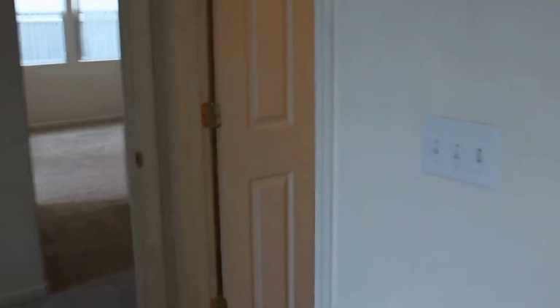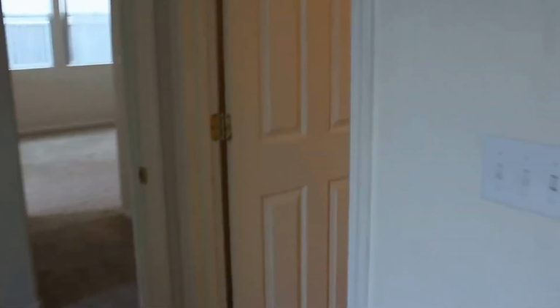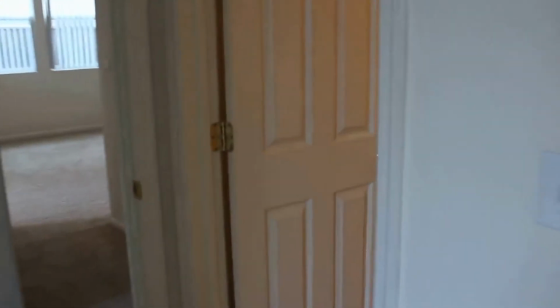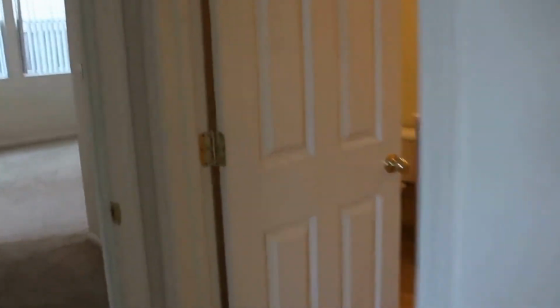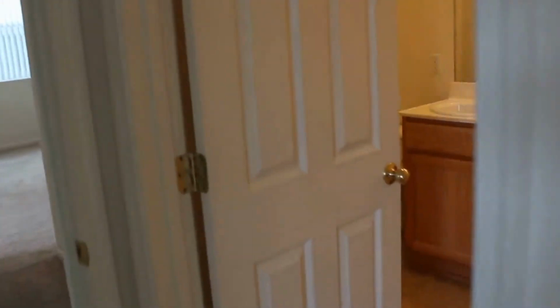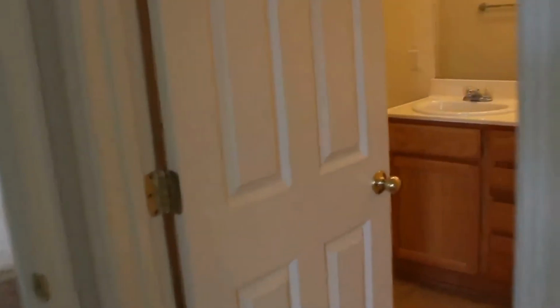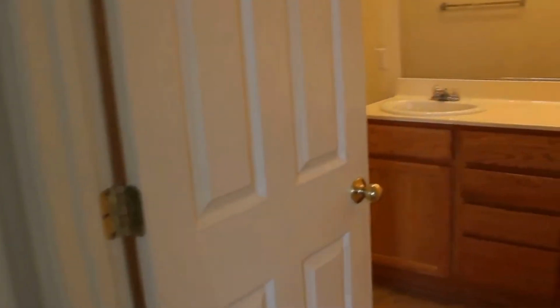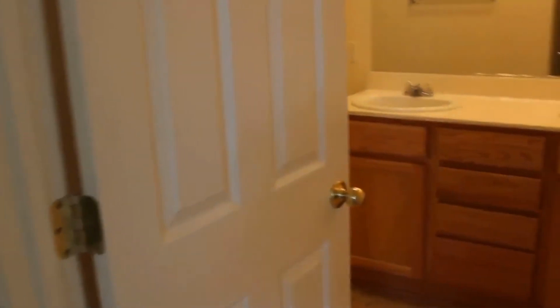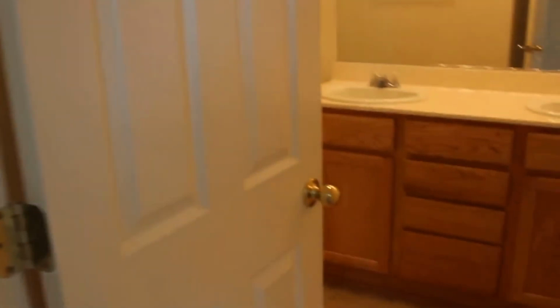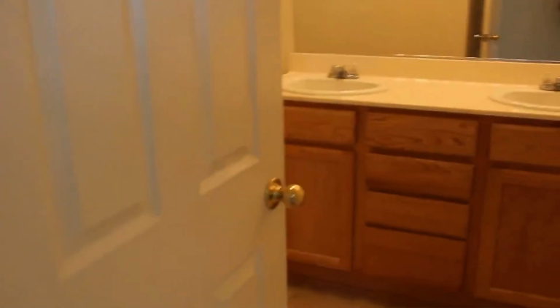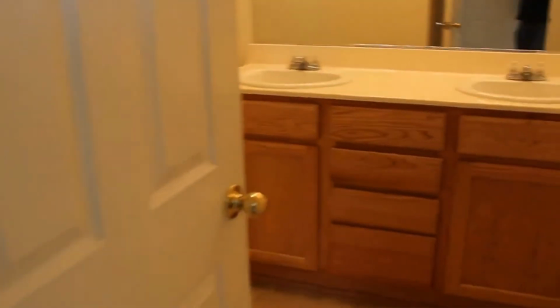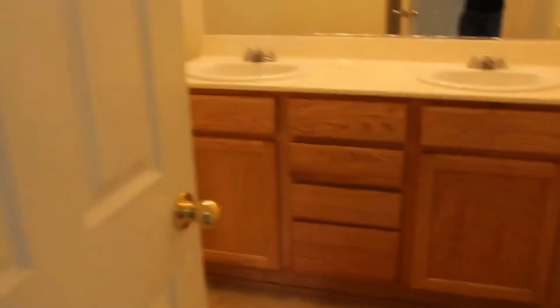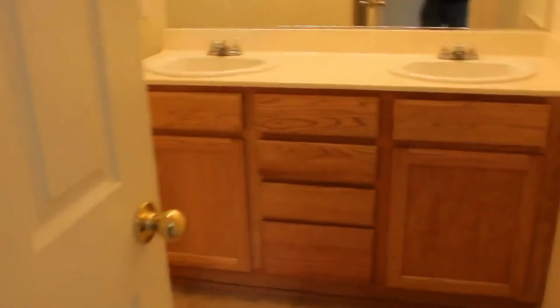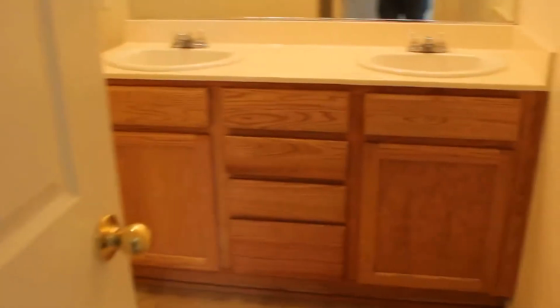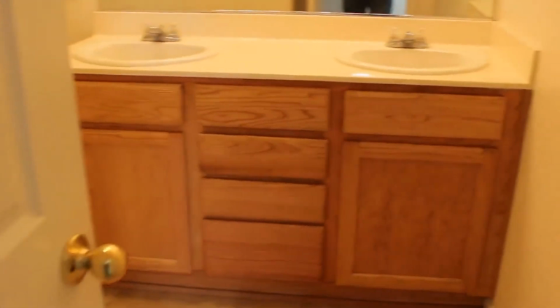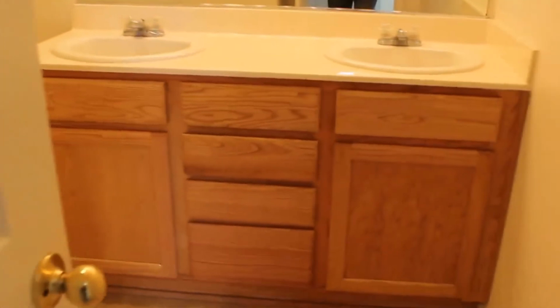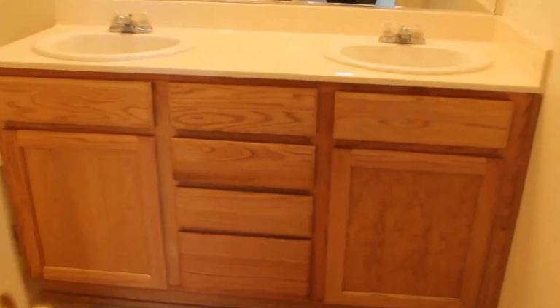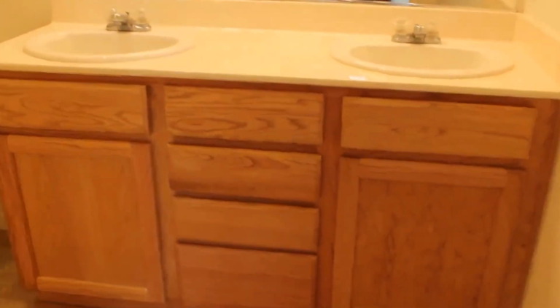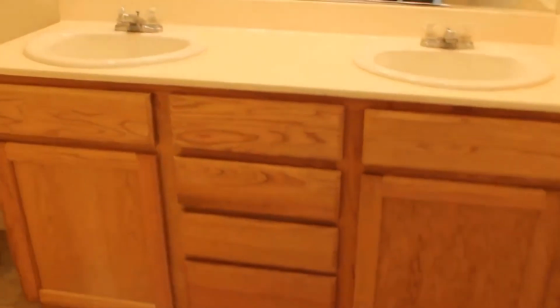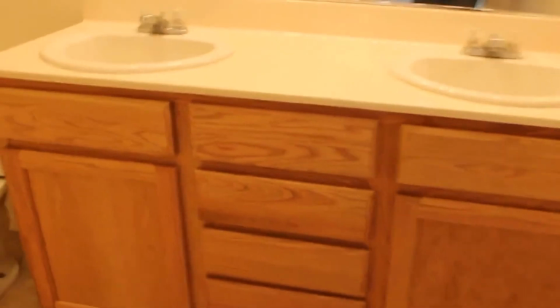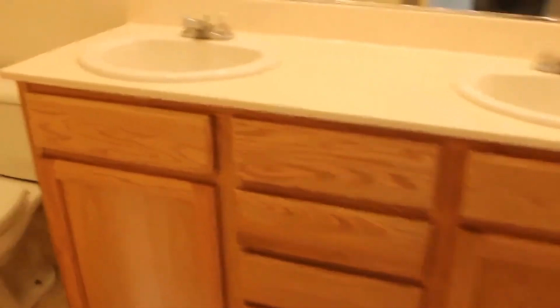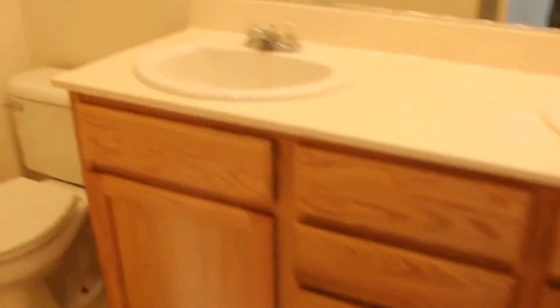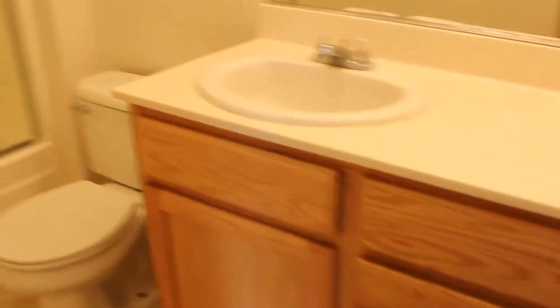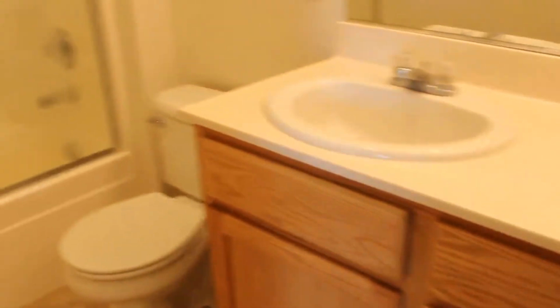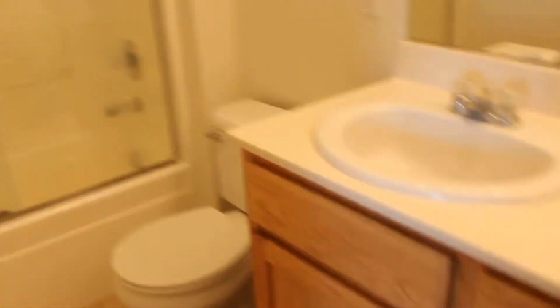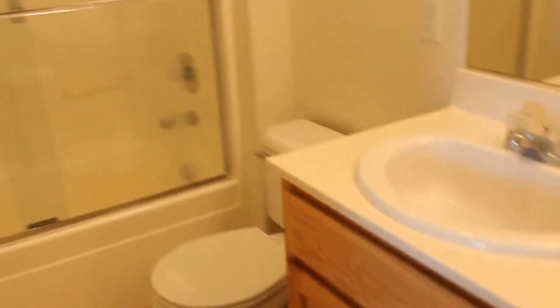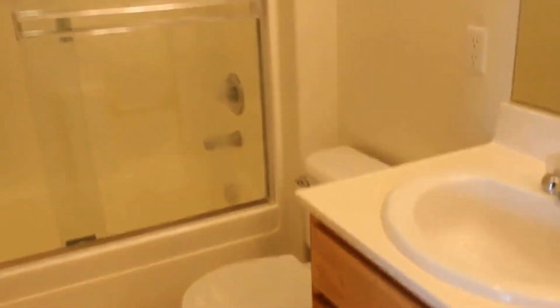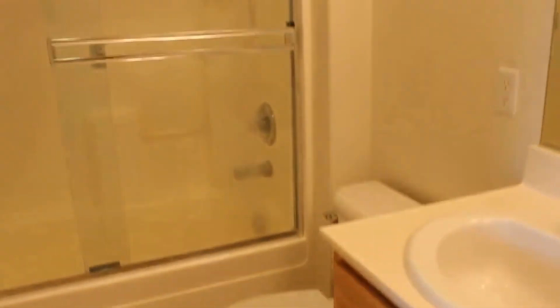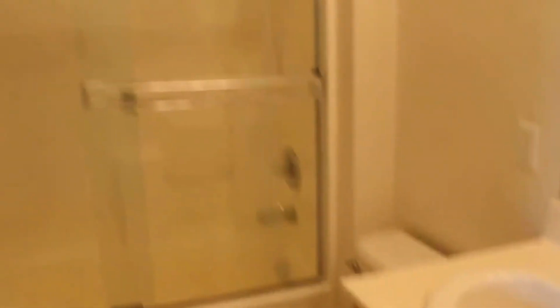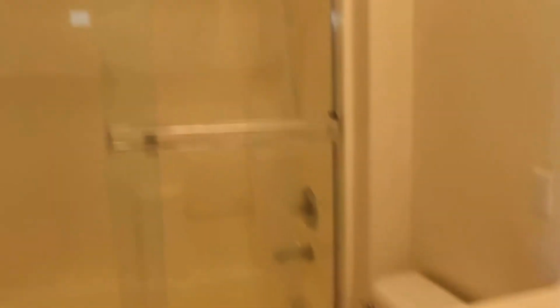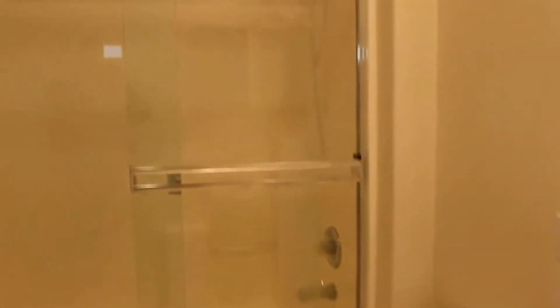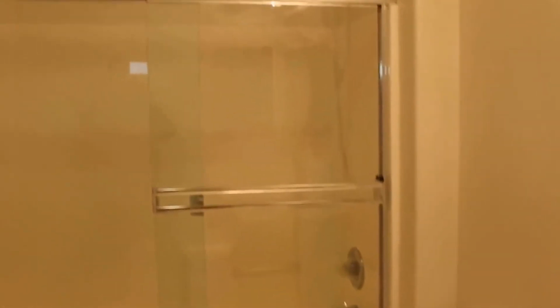The last piece is the master bath. We do have double sinks in this room, toilet, and a shower over tub combo.